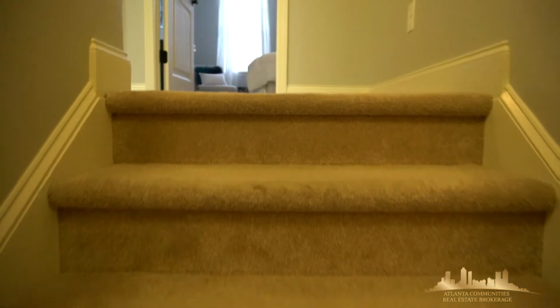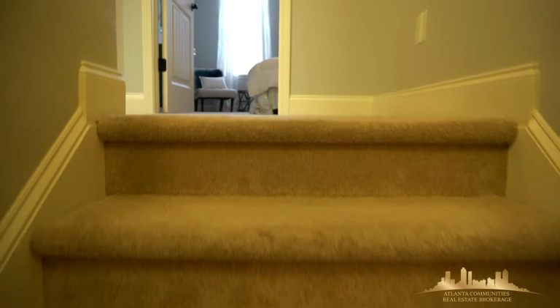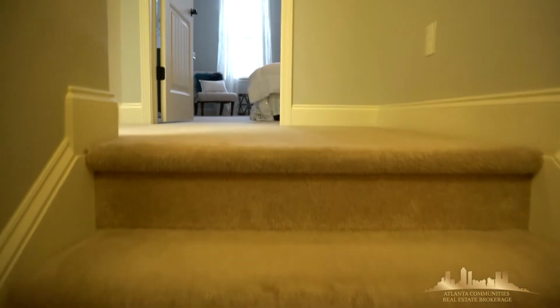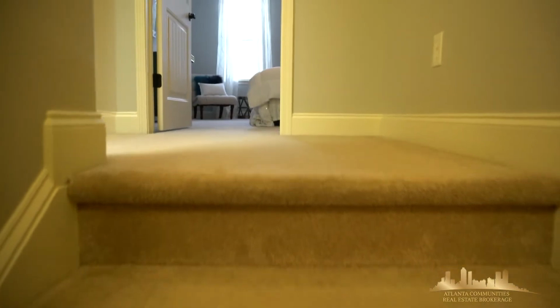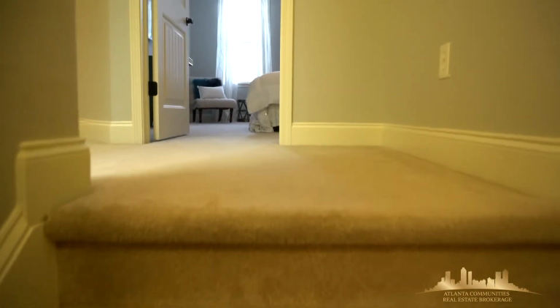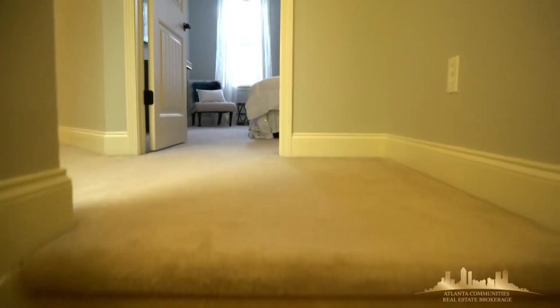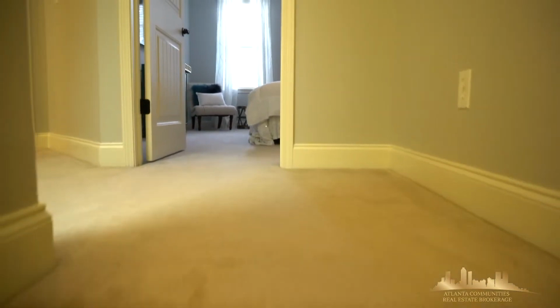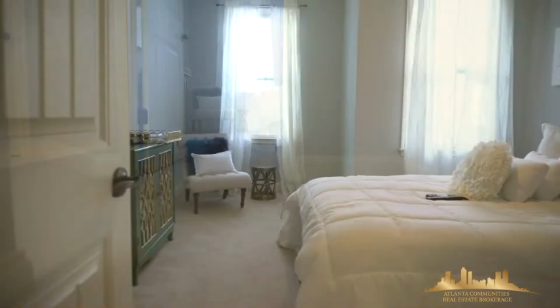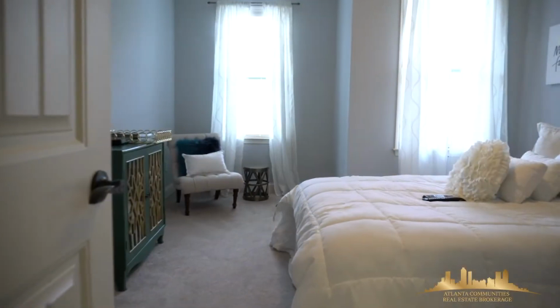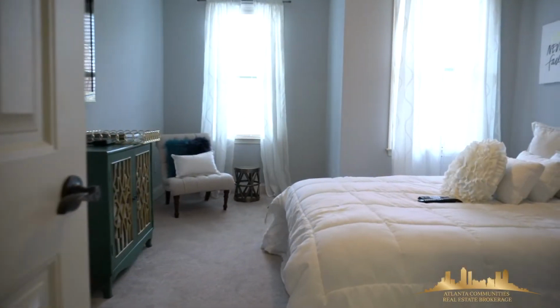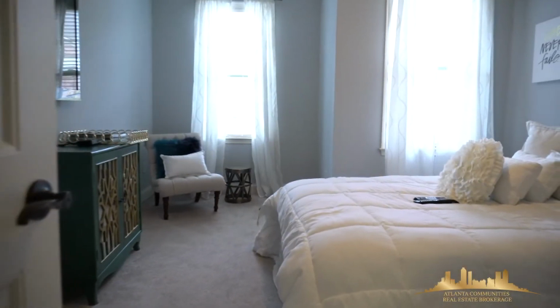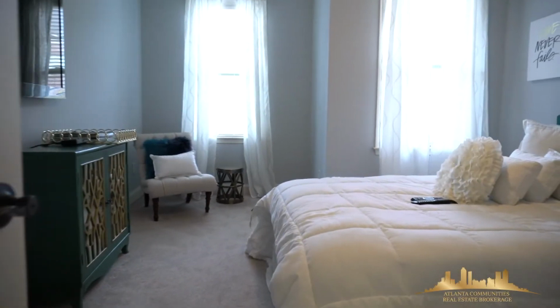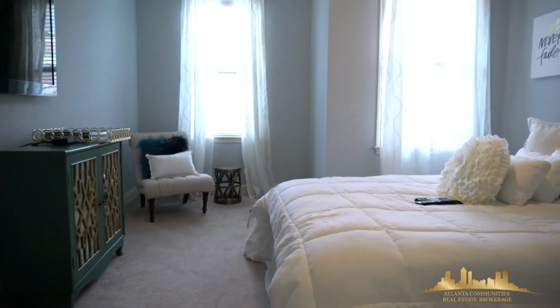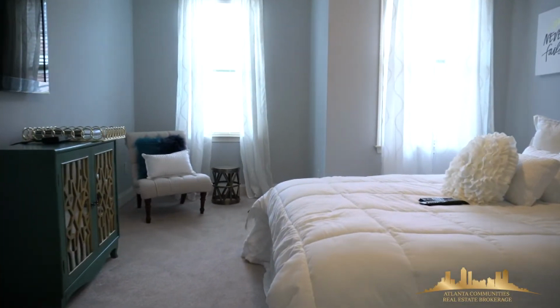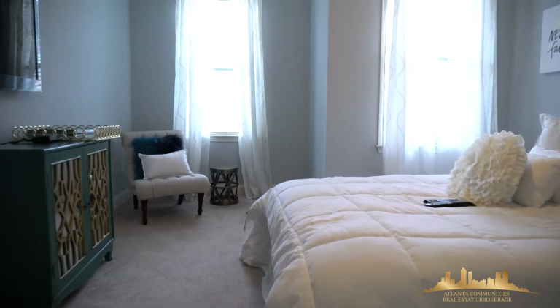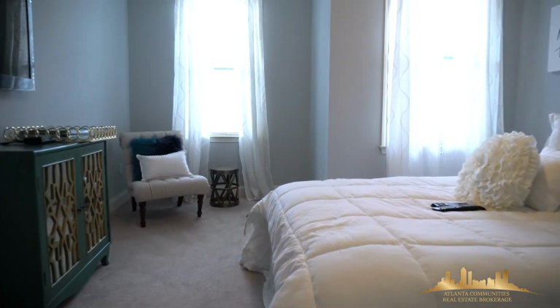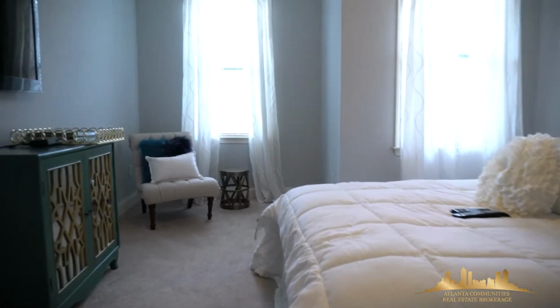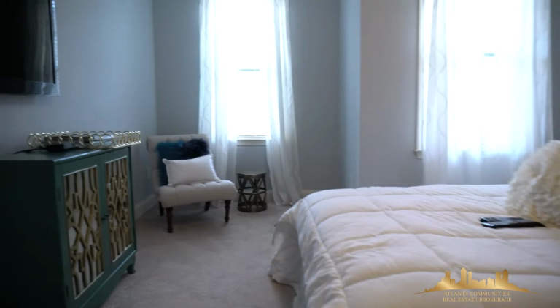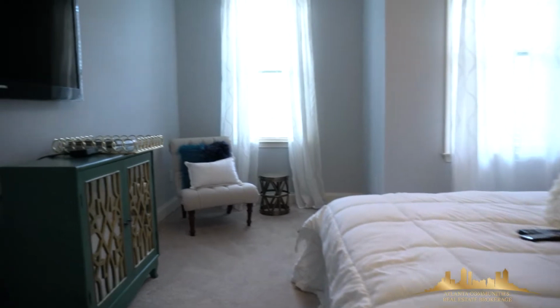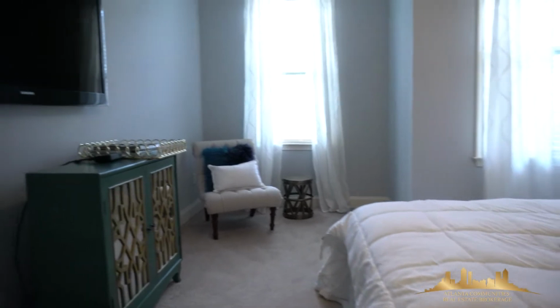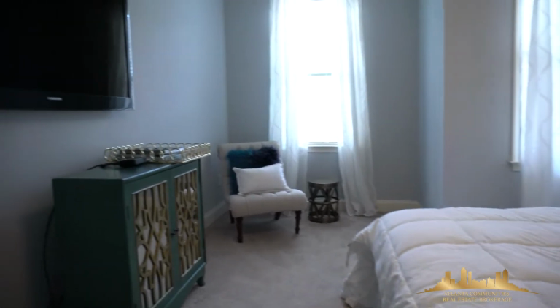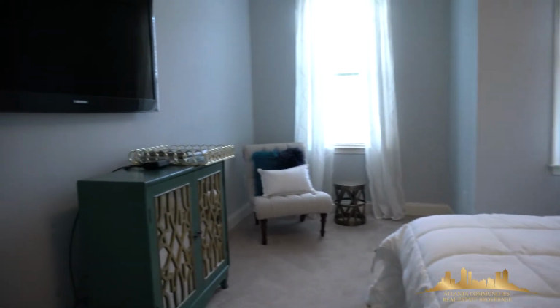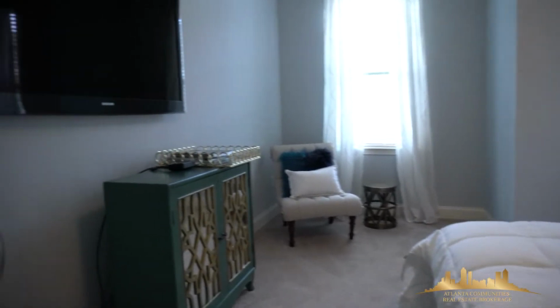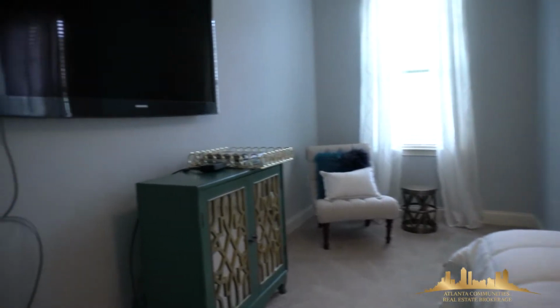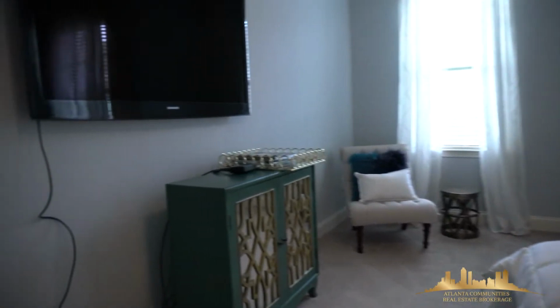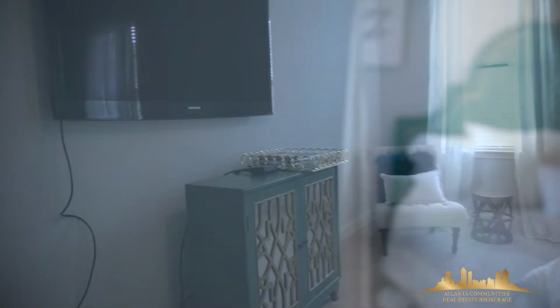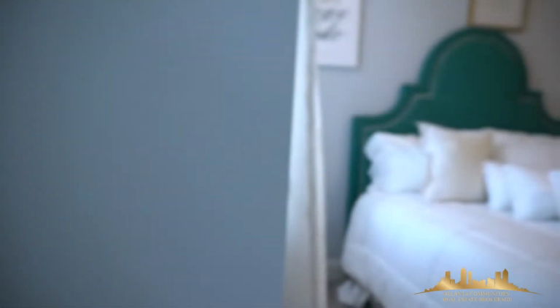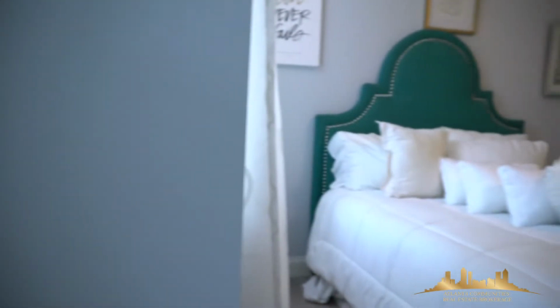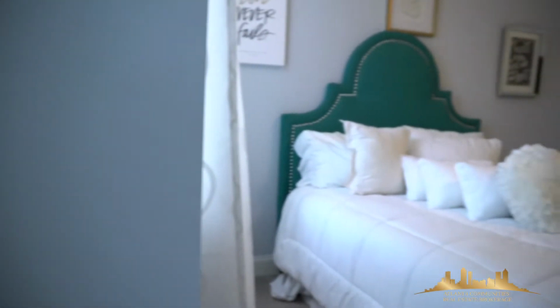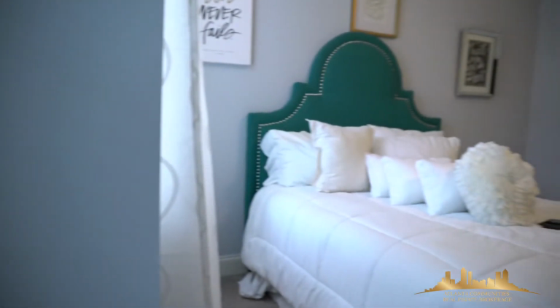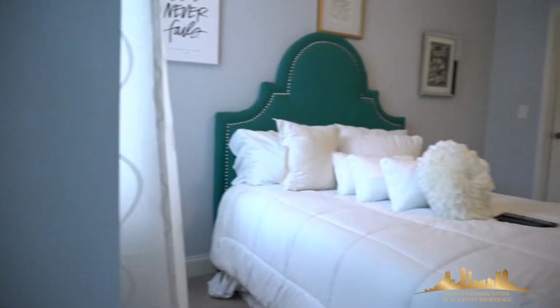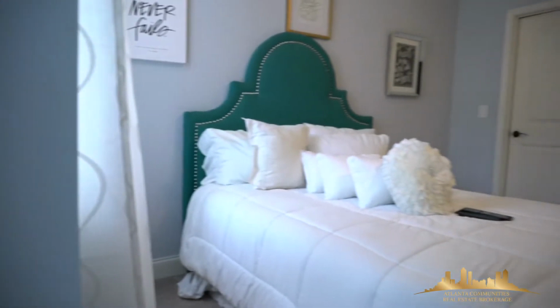Here we have our fourth floor, which features two secondary bedrooms, one full bathroom, the laundry area, and linen closet.